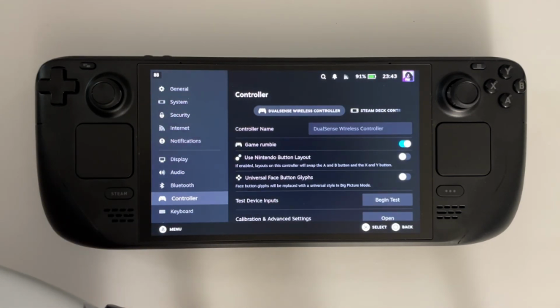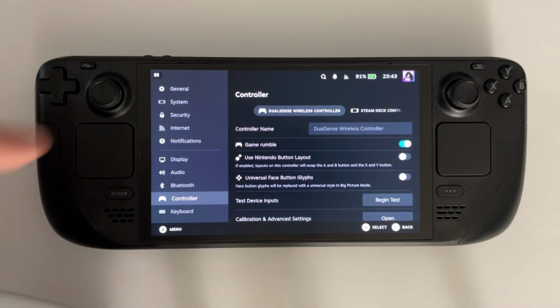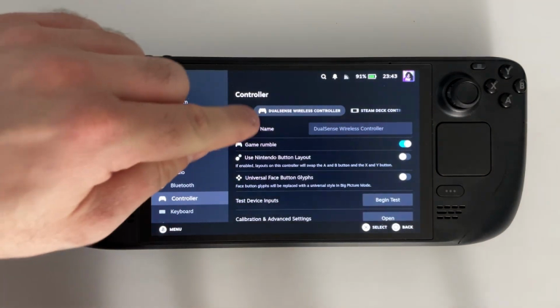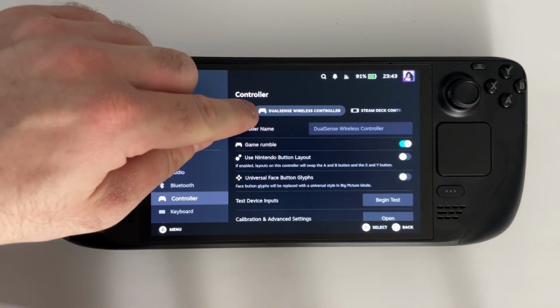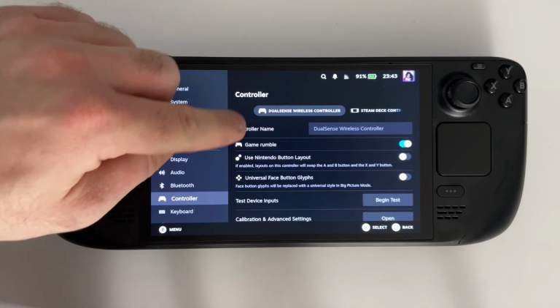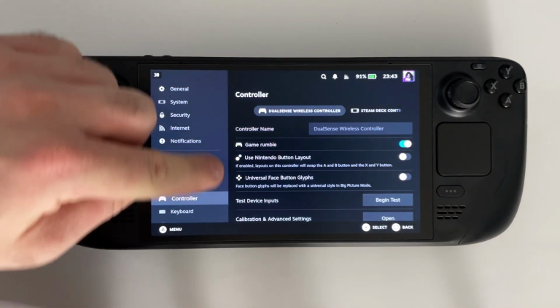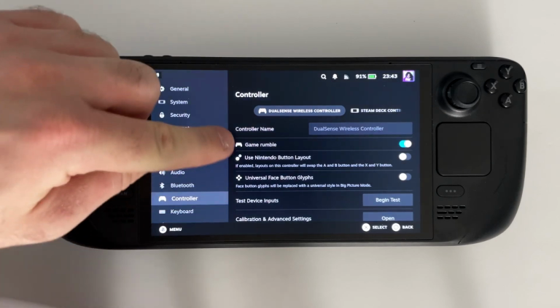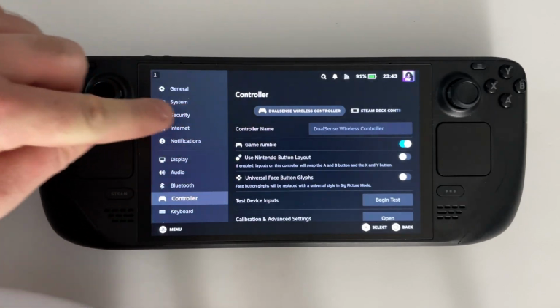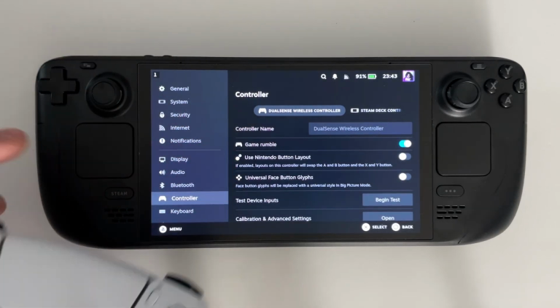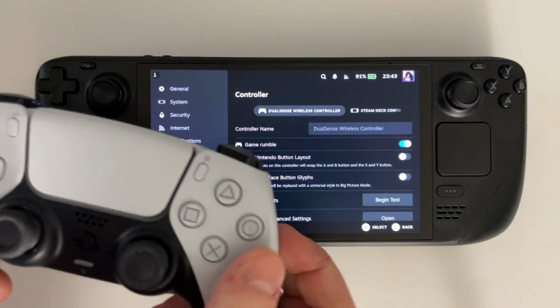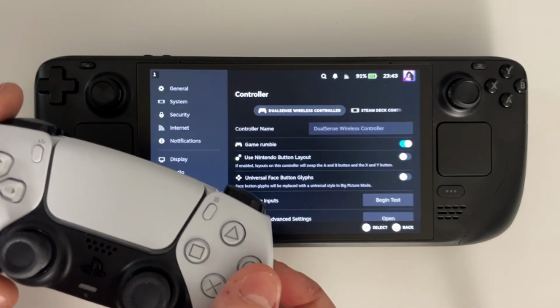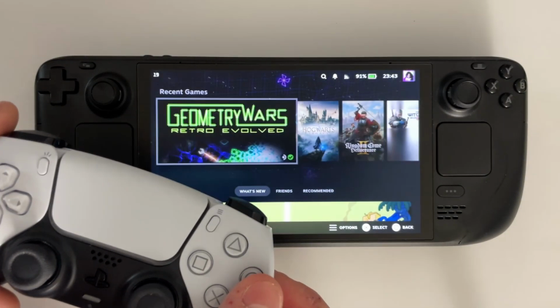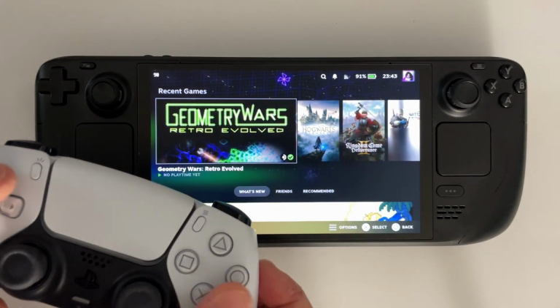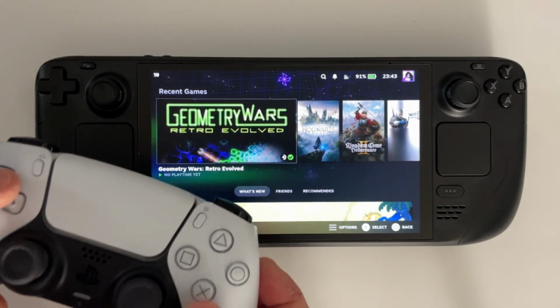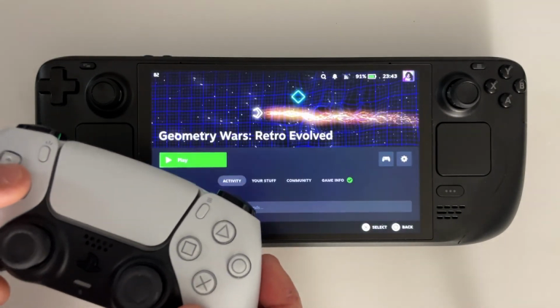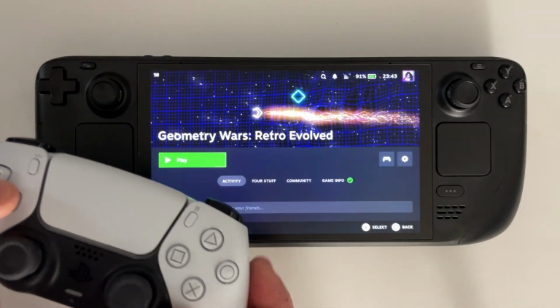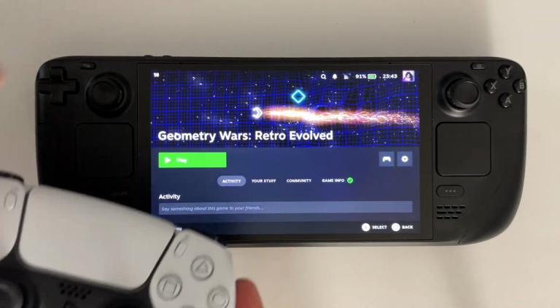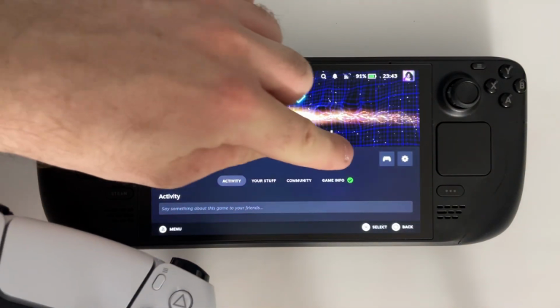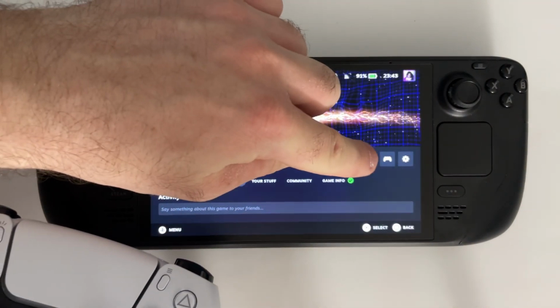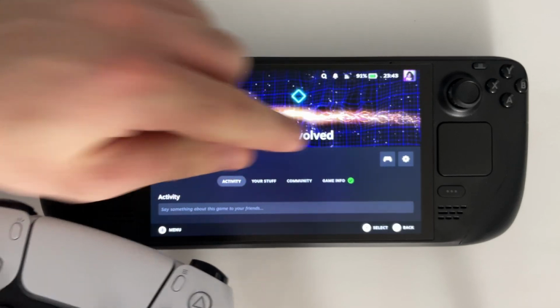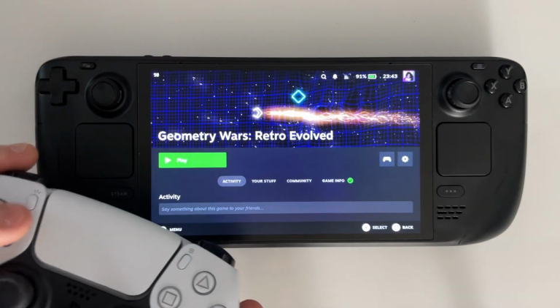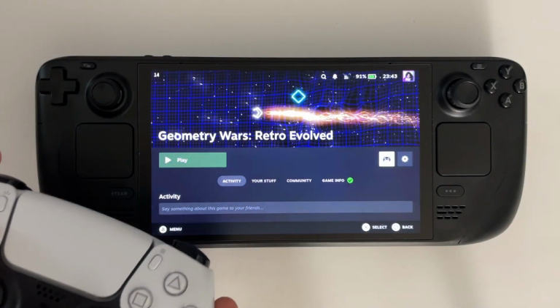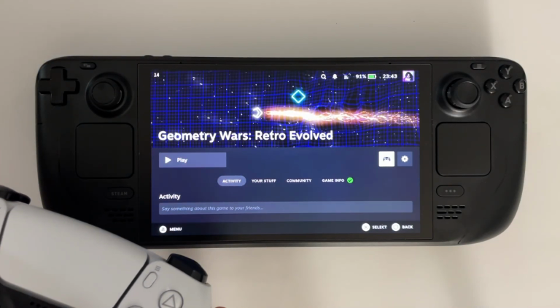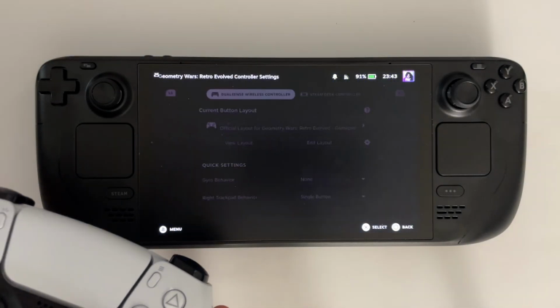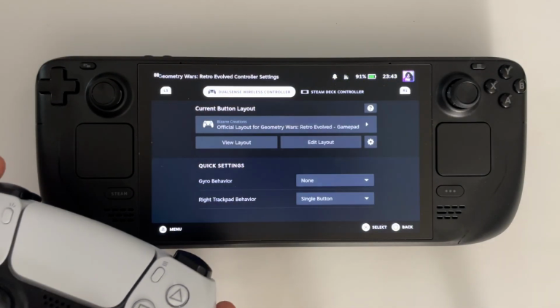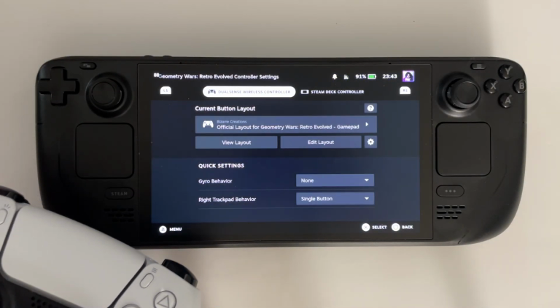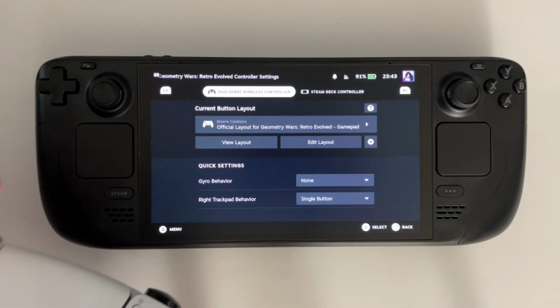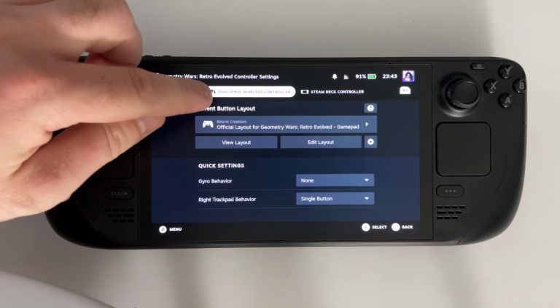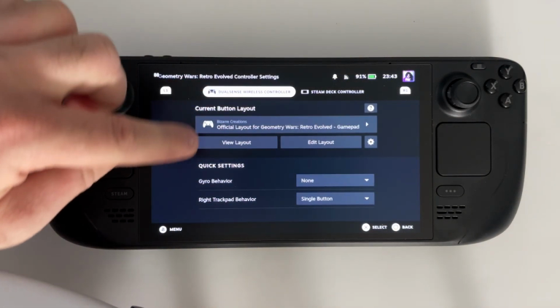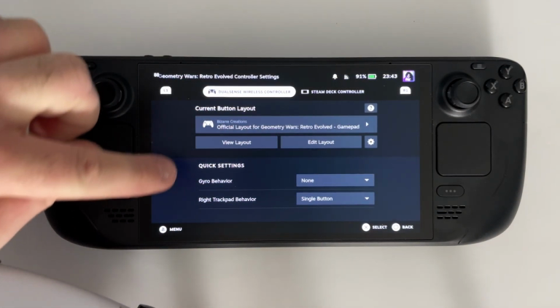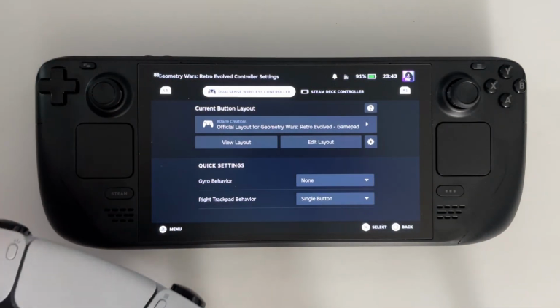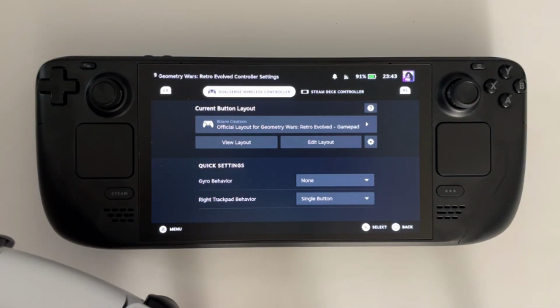If you scroll down to Controller, this is where you'll see your DualSense wireless controller where you can adjust the settings. Before you start a game, if you look to the right you'll see a controller icon where you'll be able to adjust the PS5 controller button layout for the game.